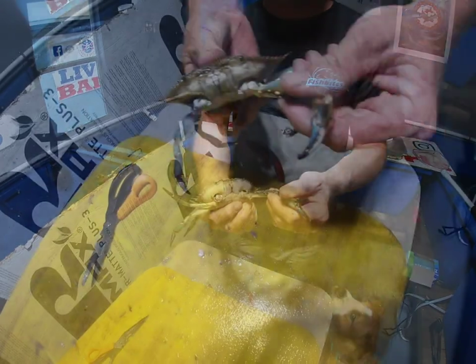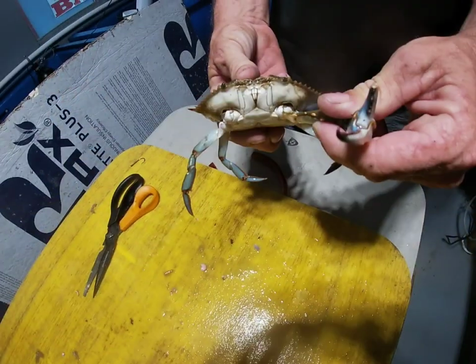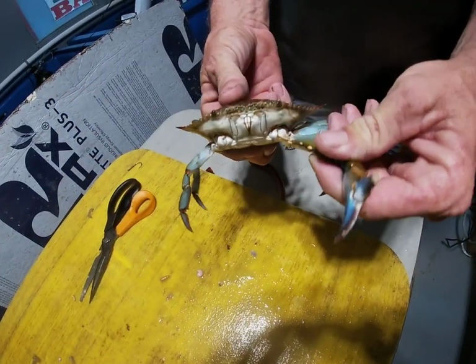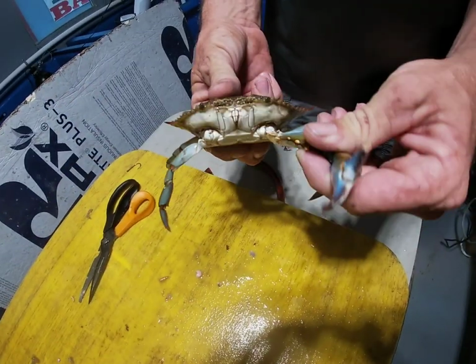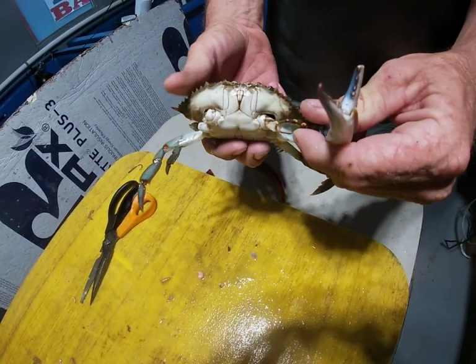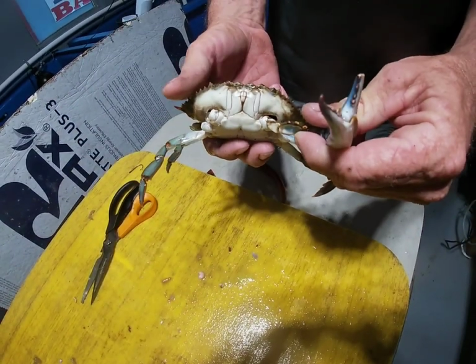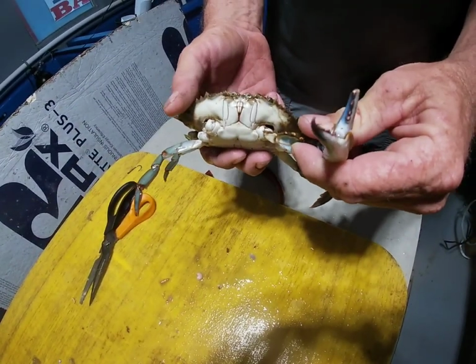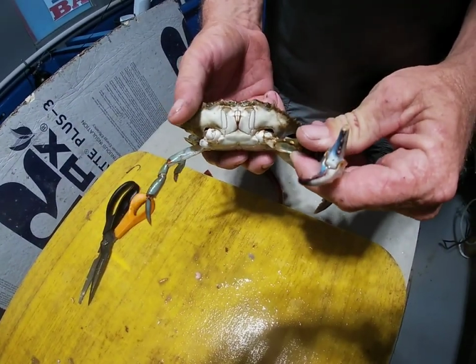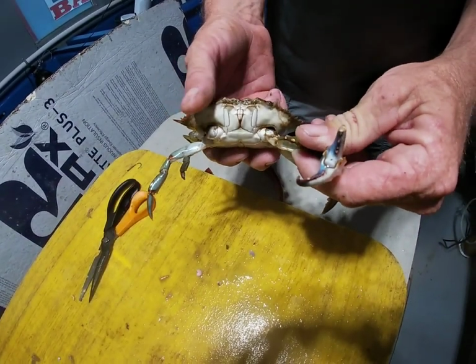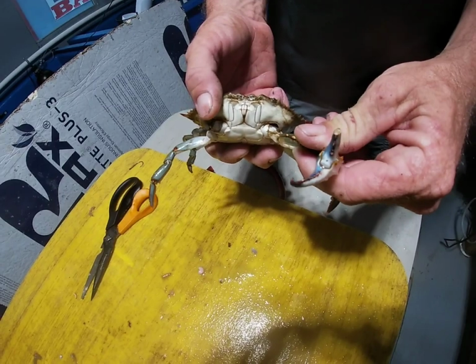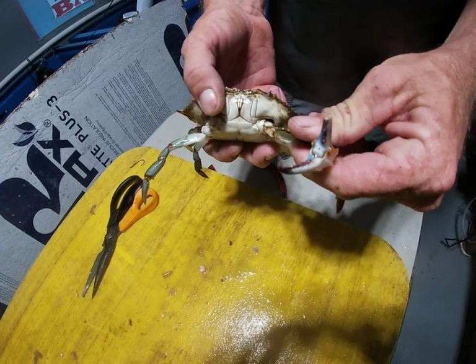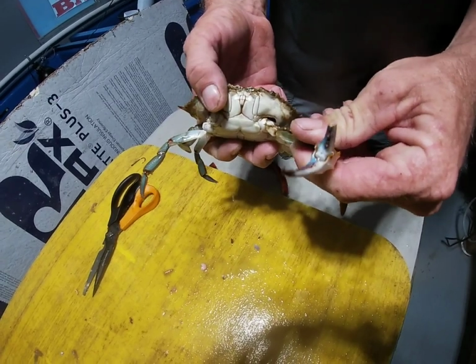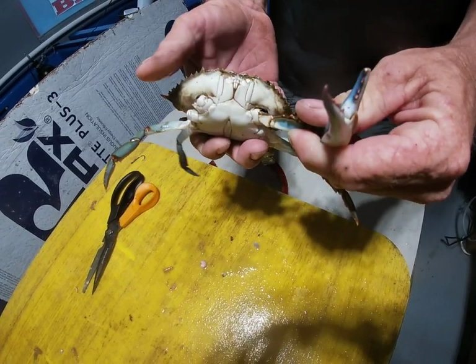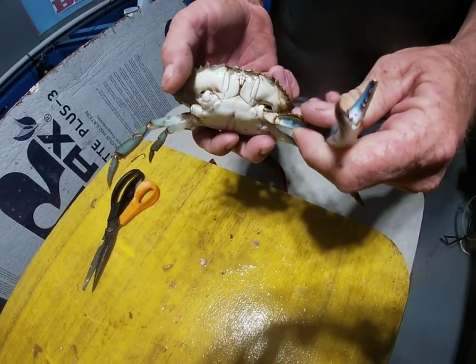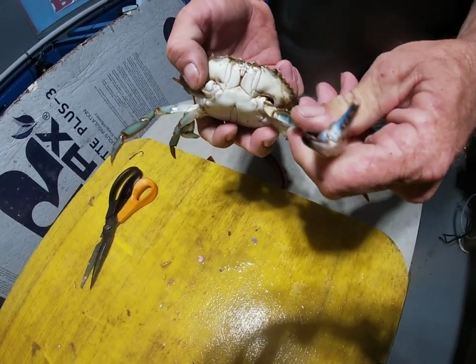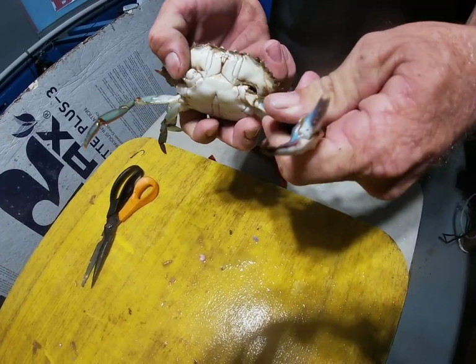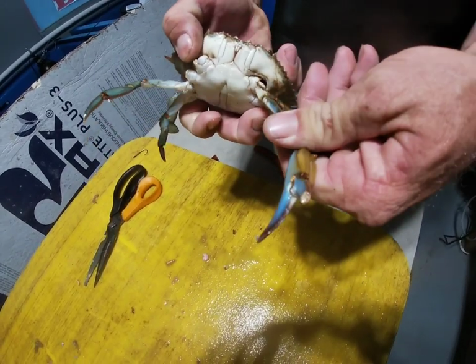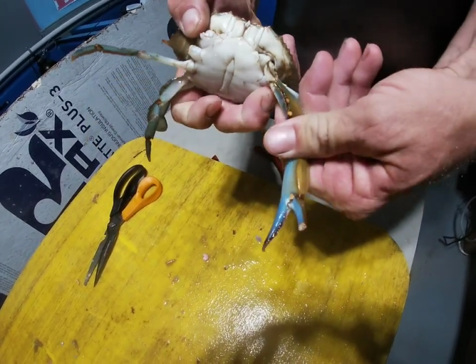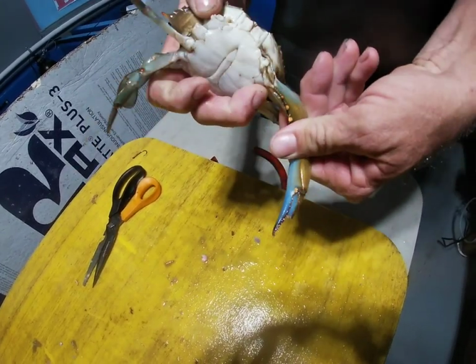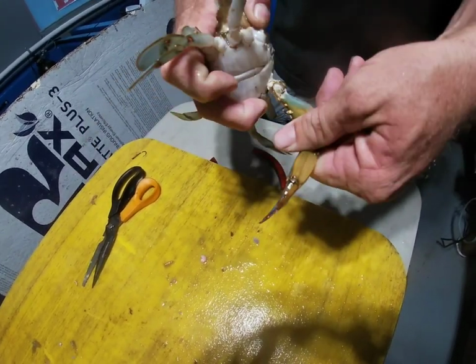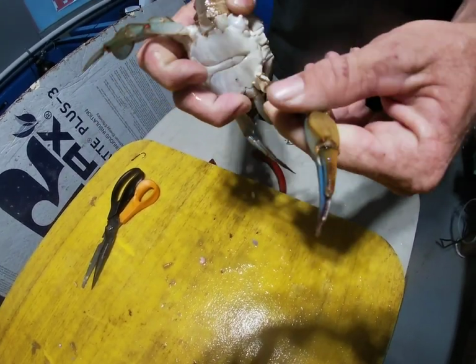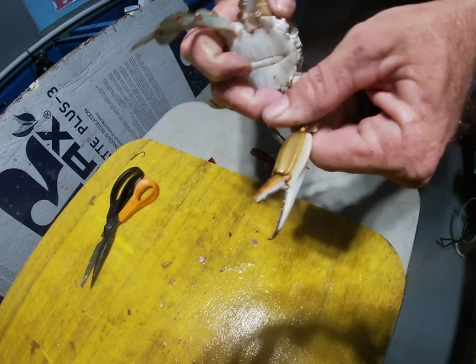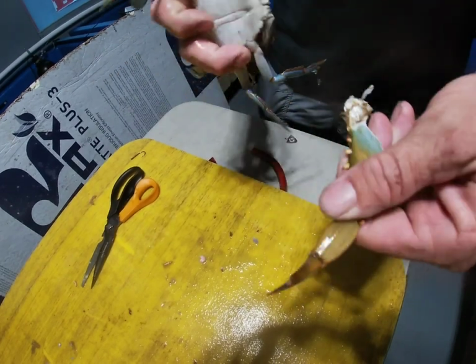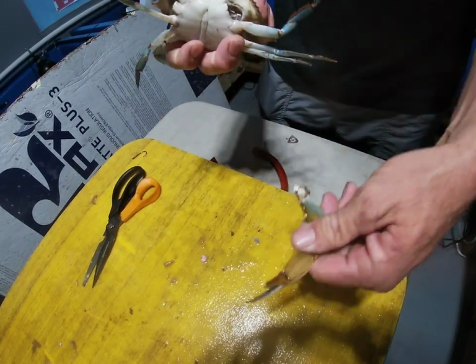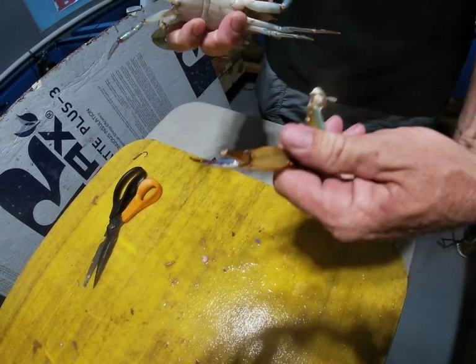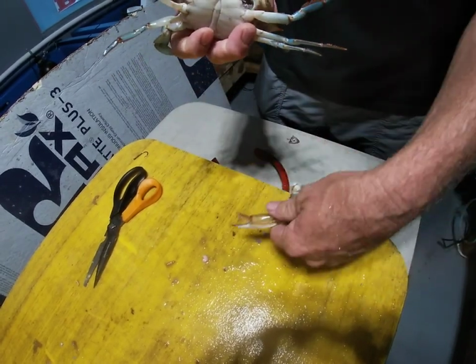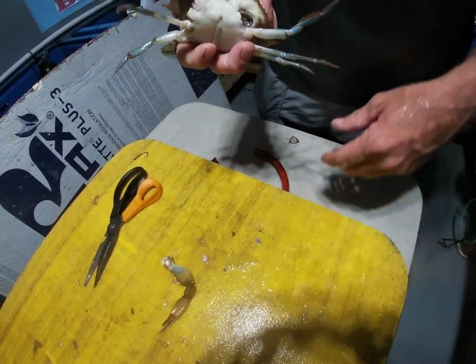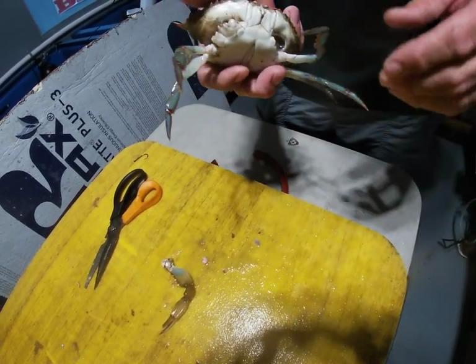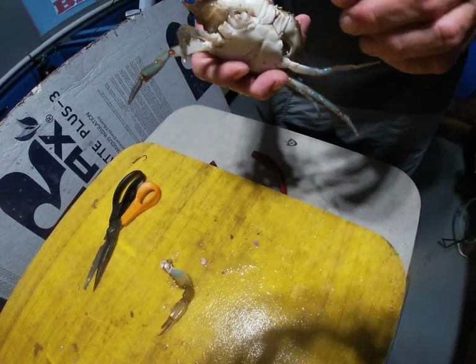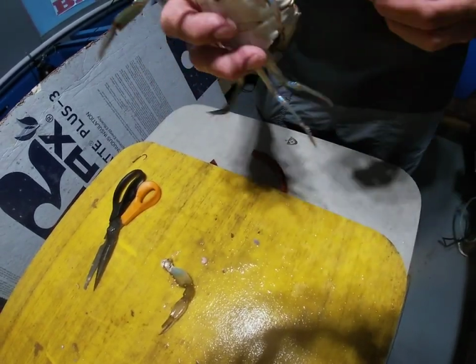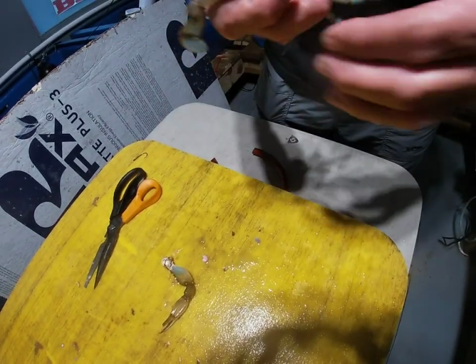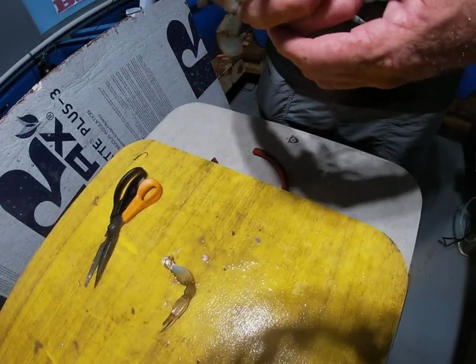Alright everybody, first thing you're going to want to do is to disarm the blue crab. Go ahead and break its claw off here. We'll set that aside — we're going to use that for chum a little bit later.